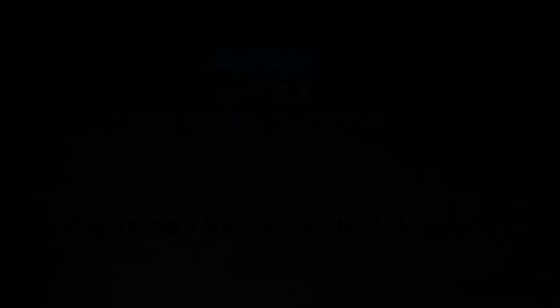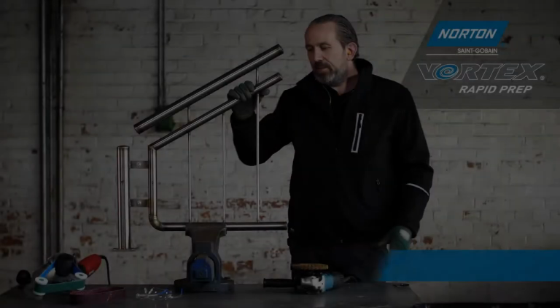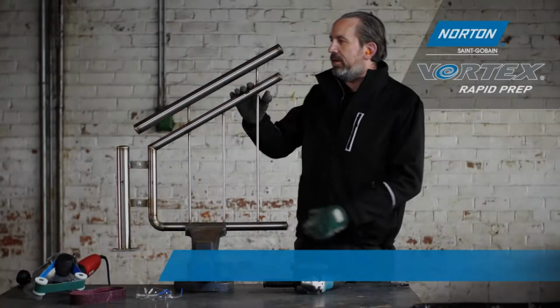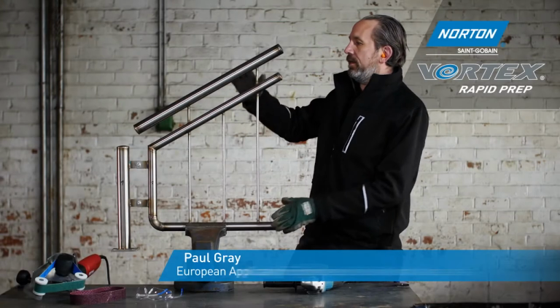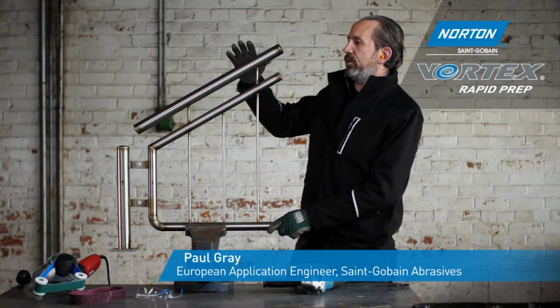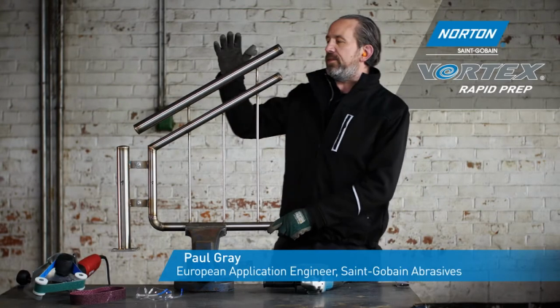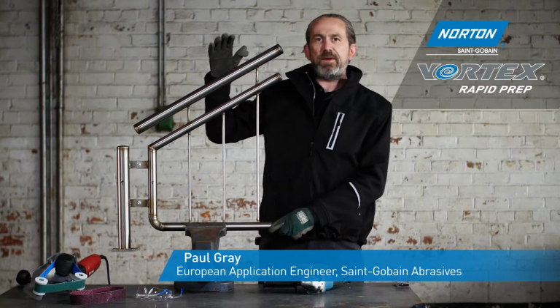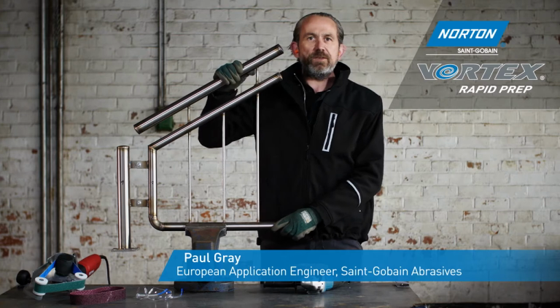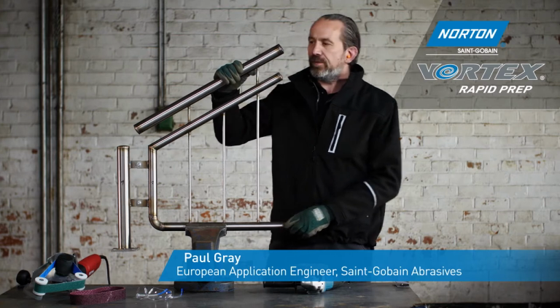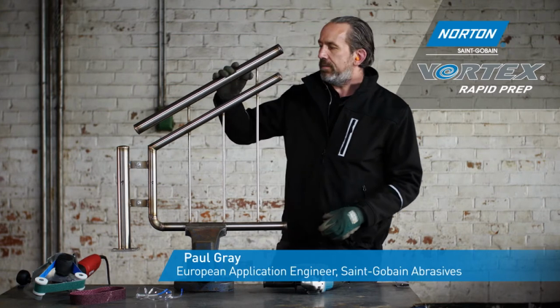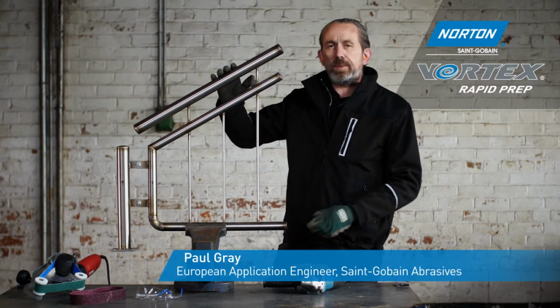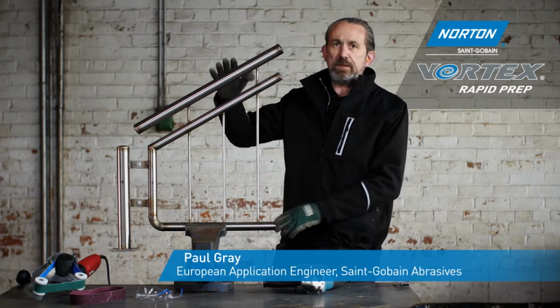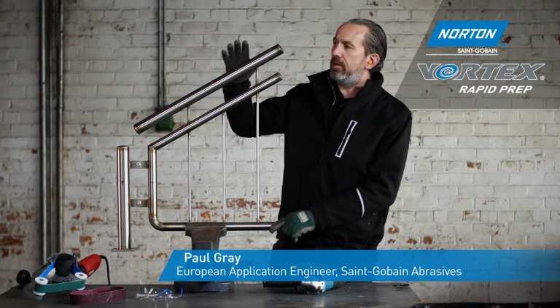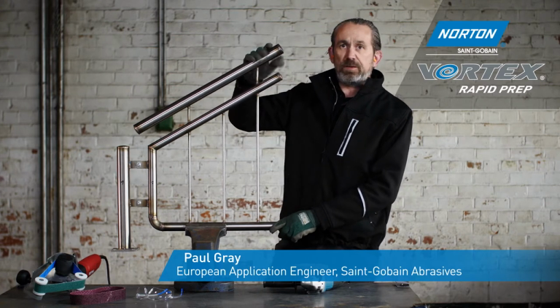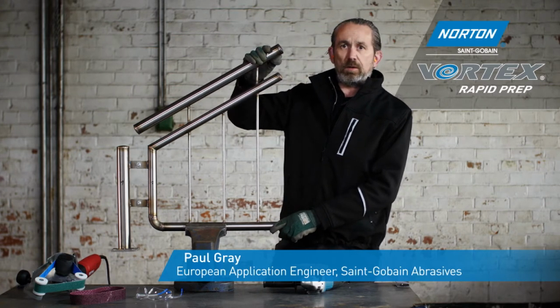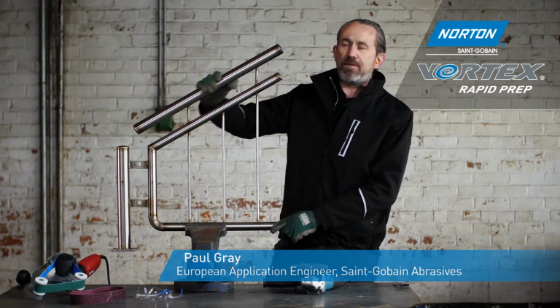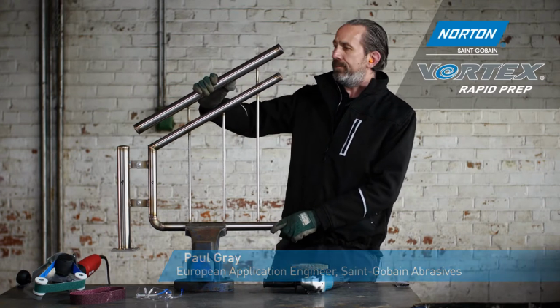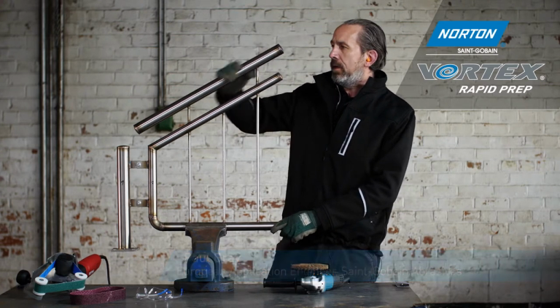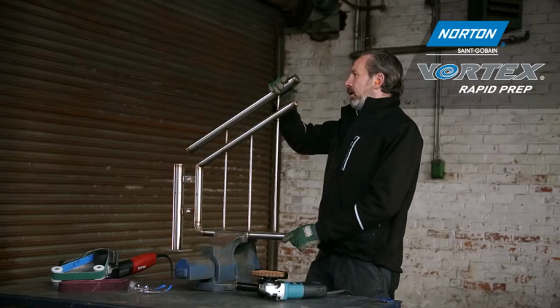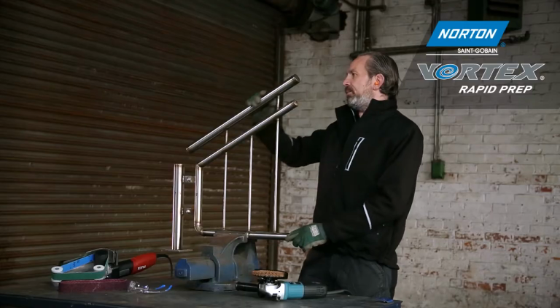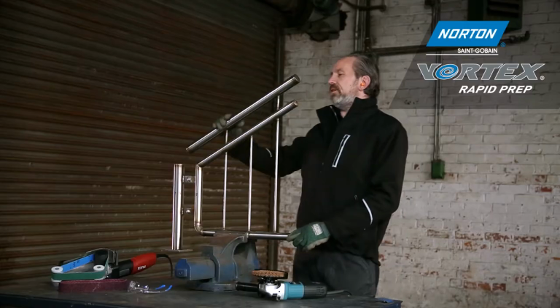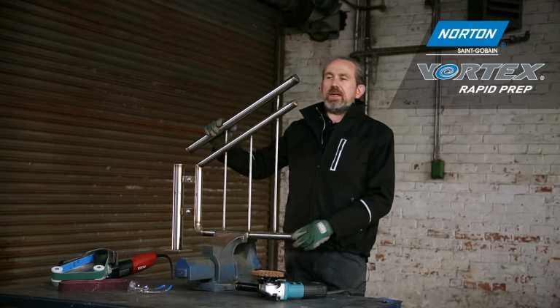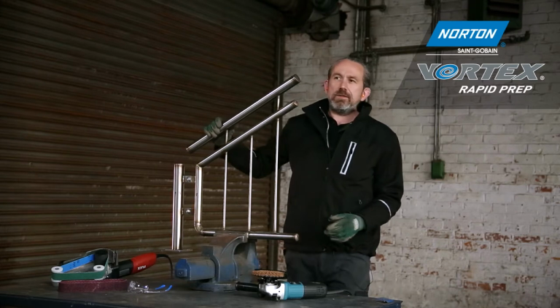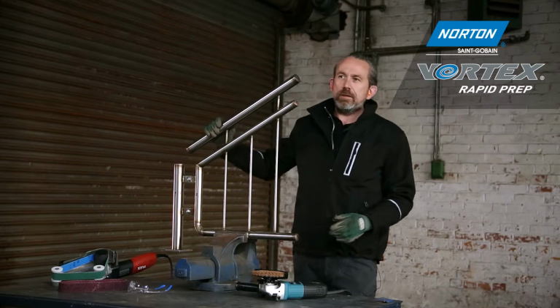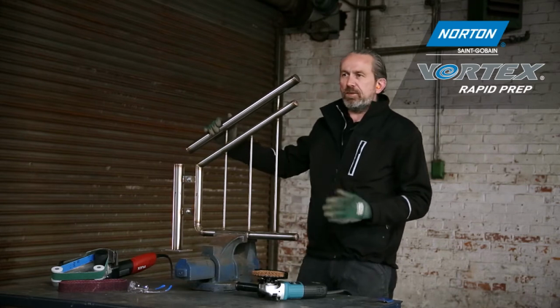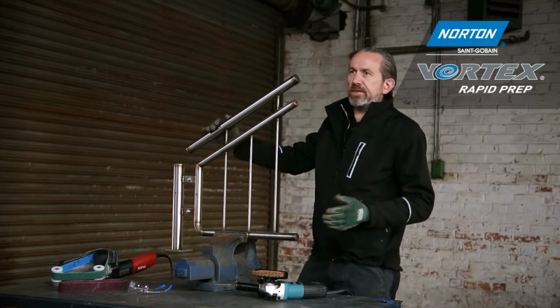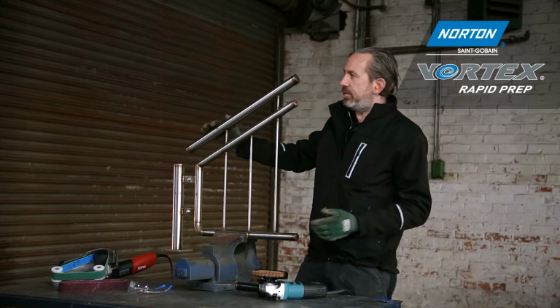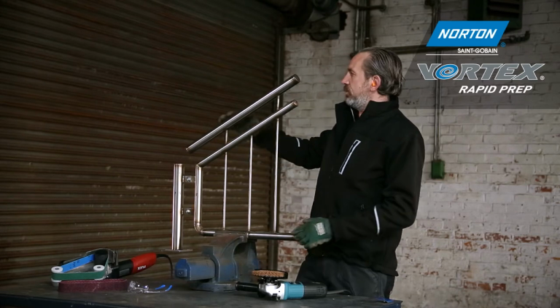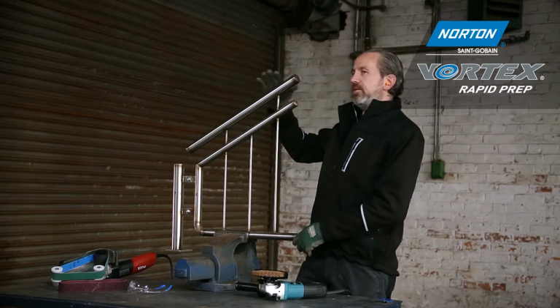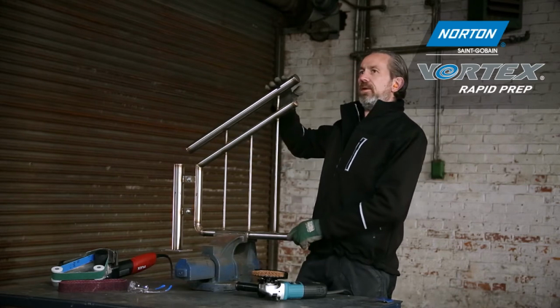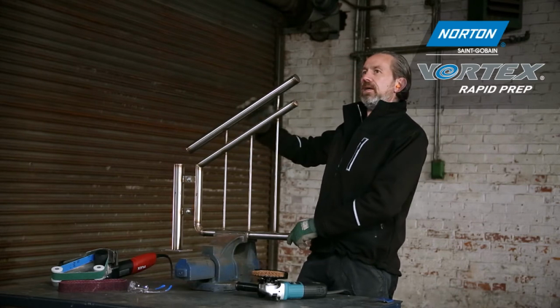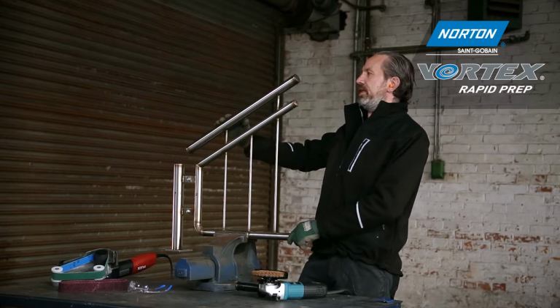Here we have a typical stainless steel fabrication that we see in the marketplace. This is a balustrade or handrail. Obviously before this goes out into shopping centers etc., it needs to be to a high finish.